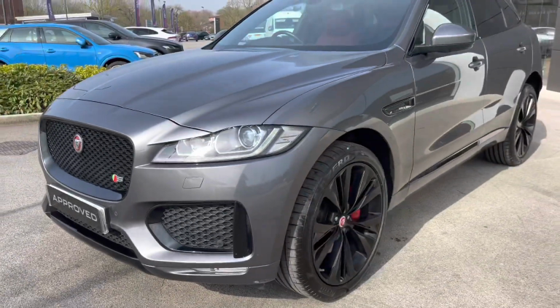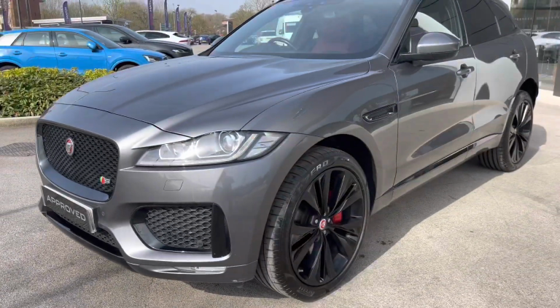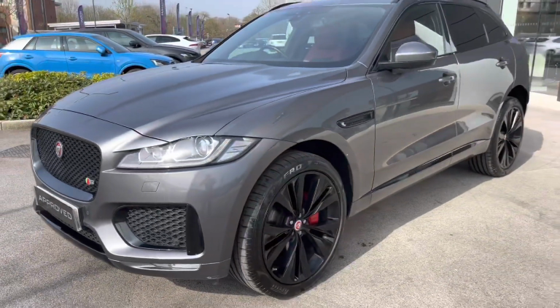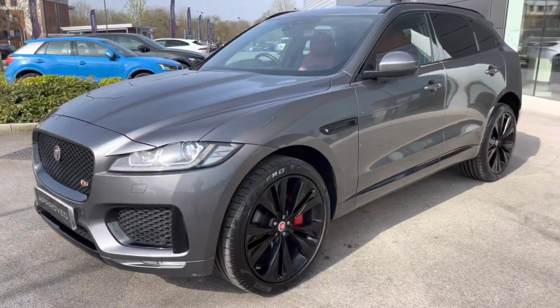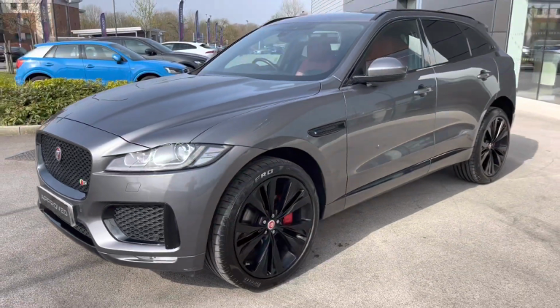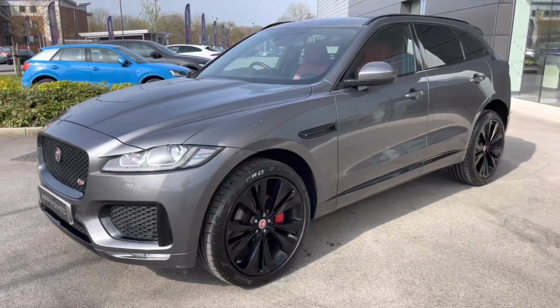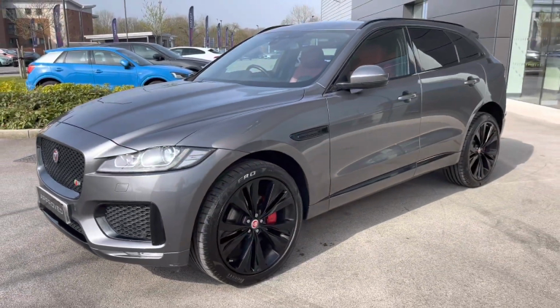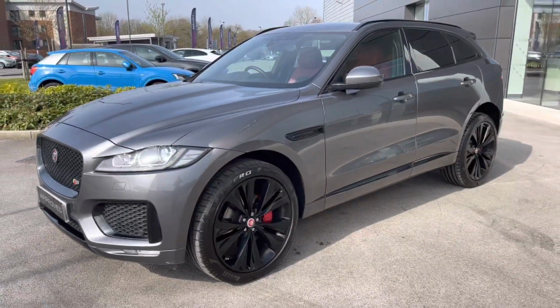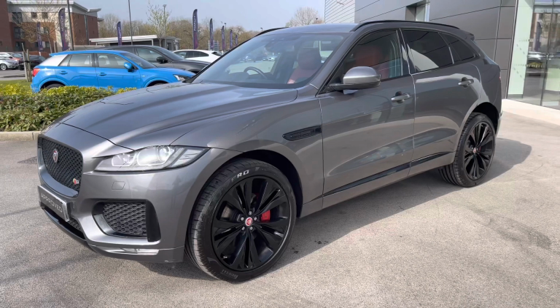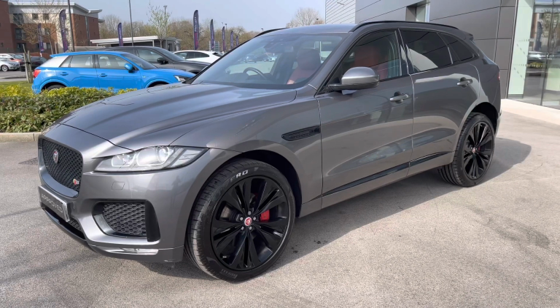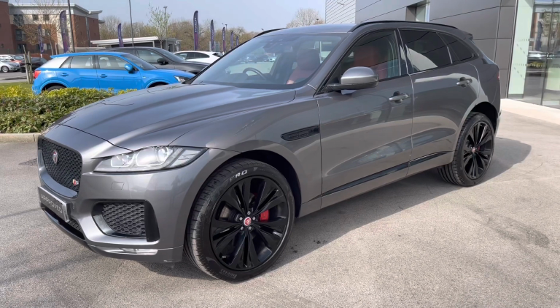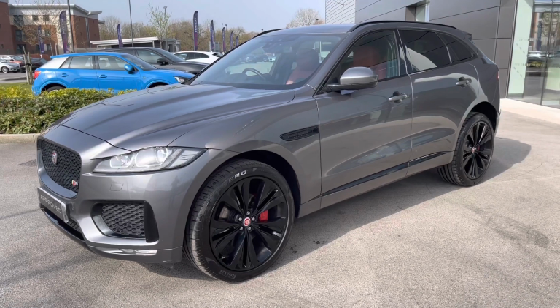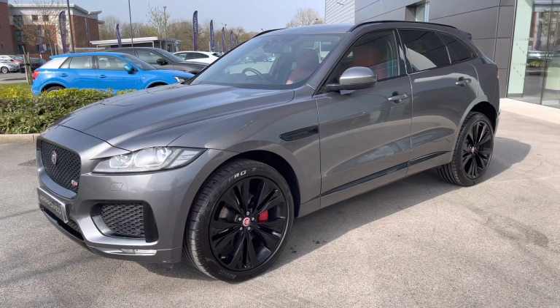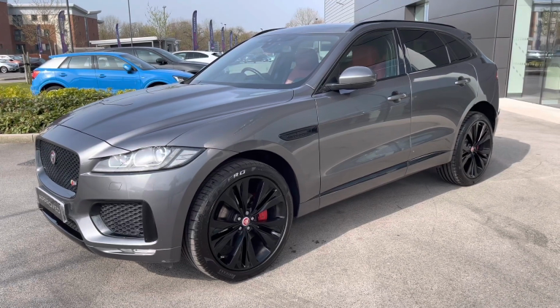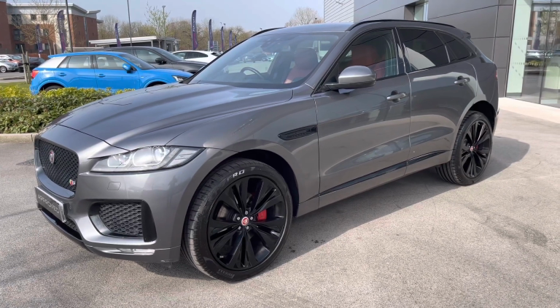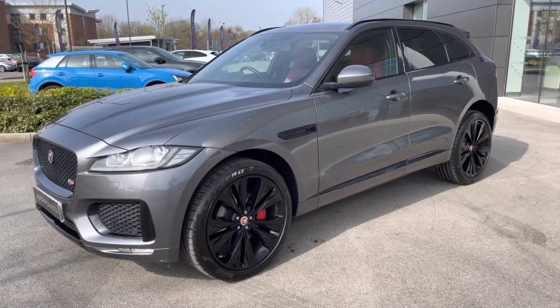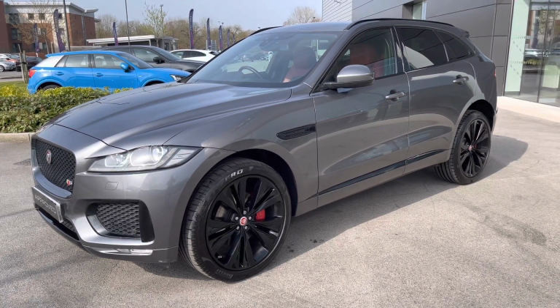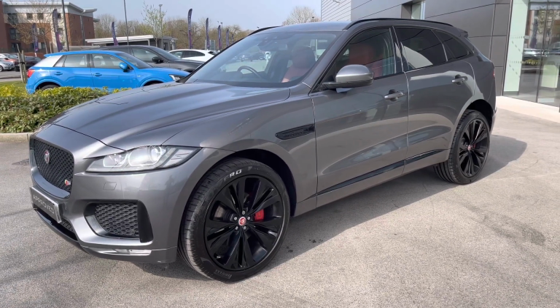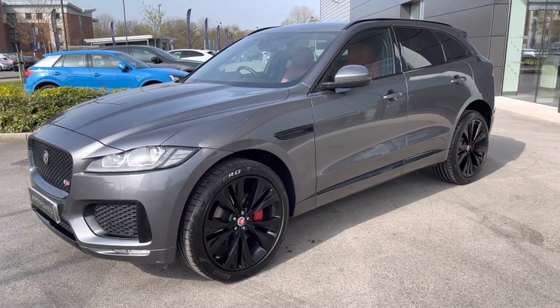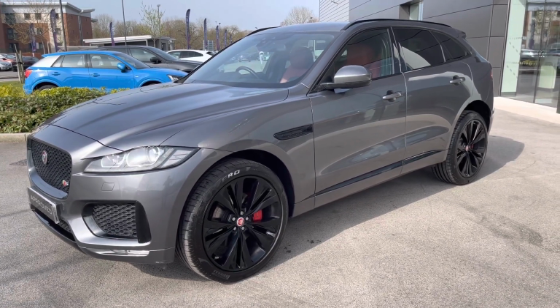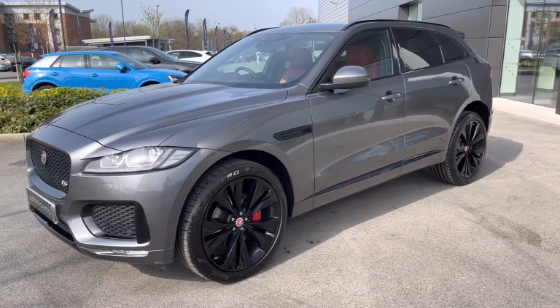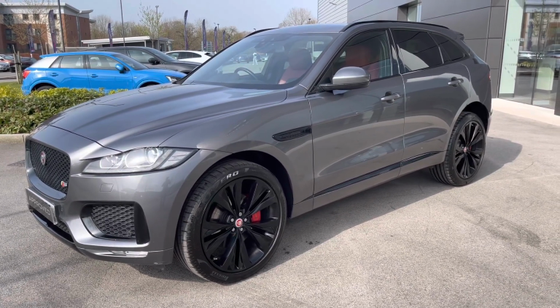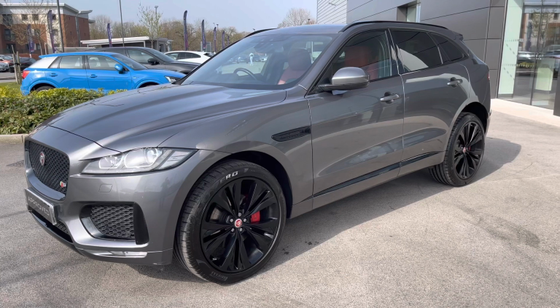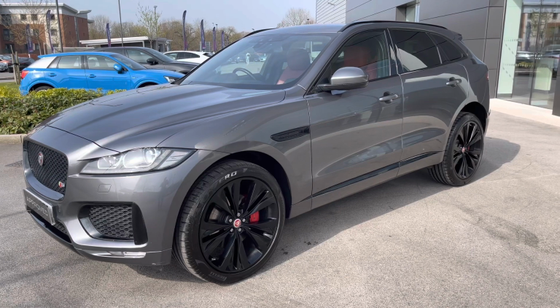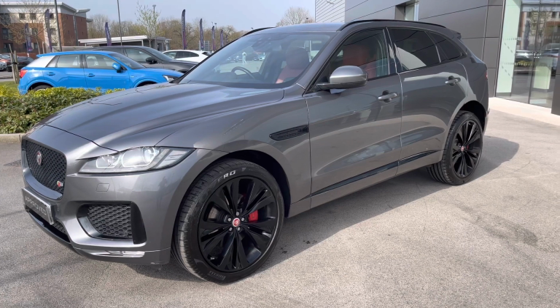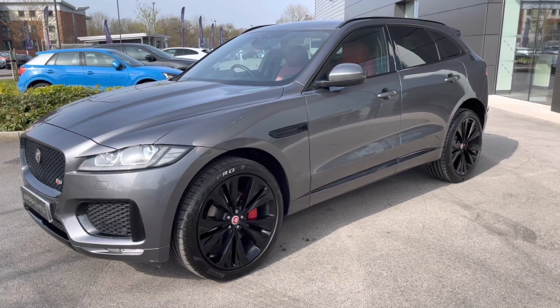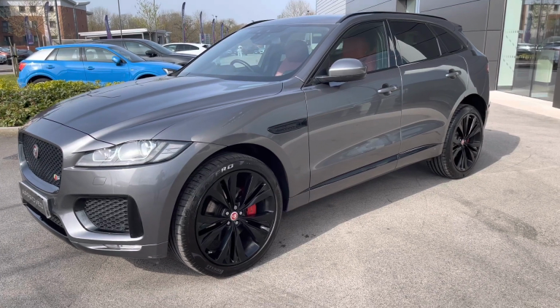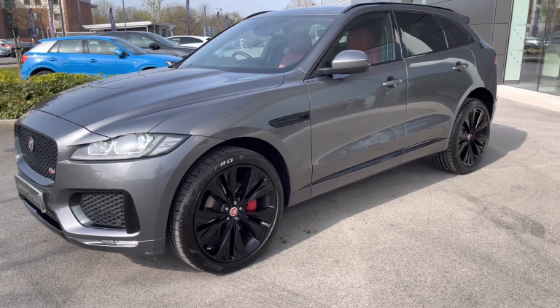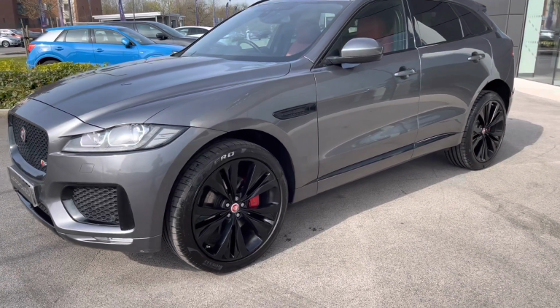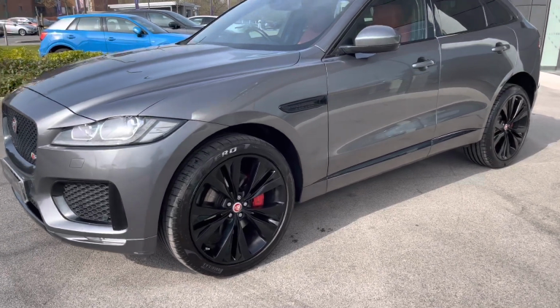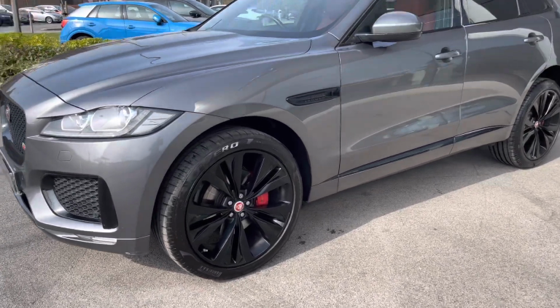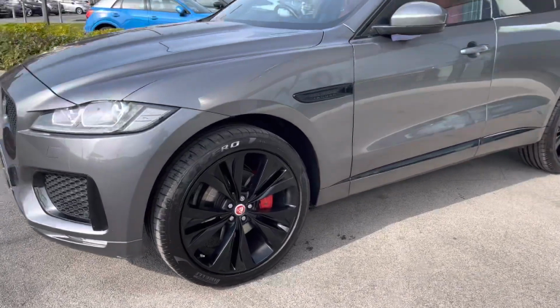As one of our approved used vehicles, it will benefit from a 12-month warranty and roadside assistance, along with seven-day driveway insurance, so you can buy it today with complete peace of mind.